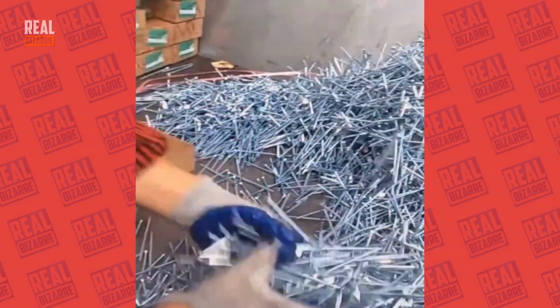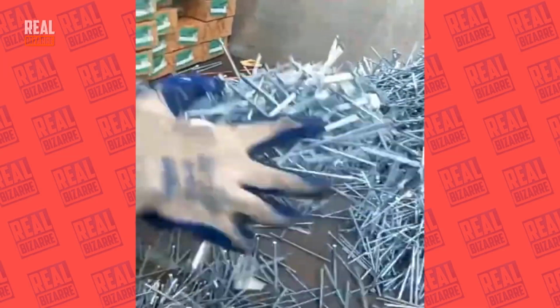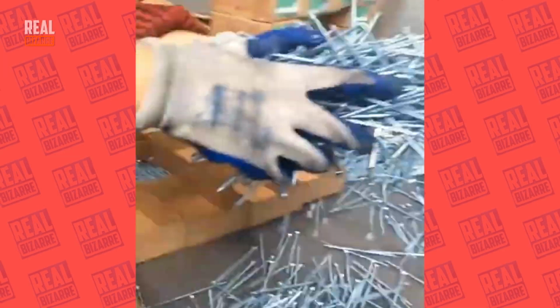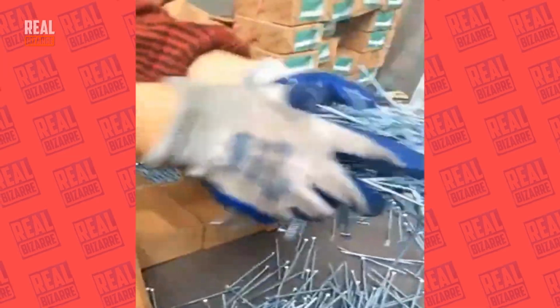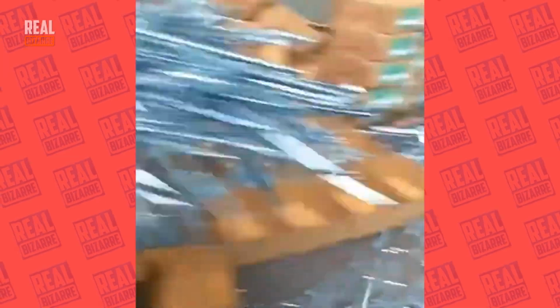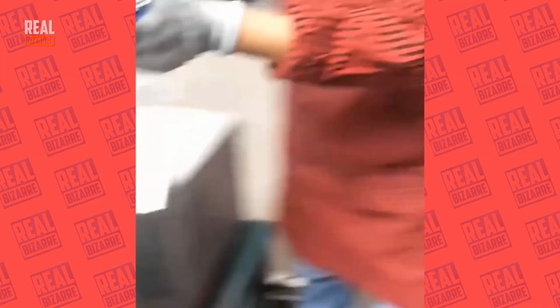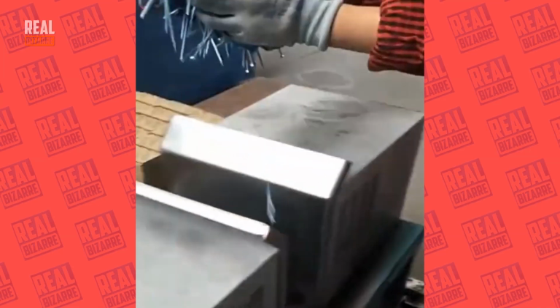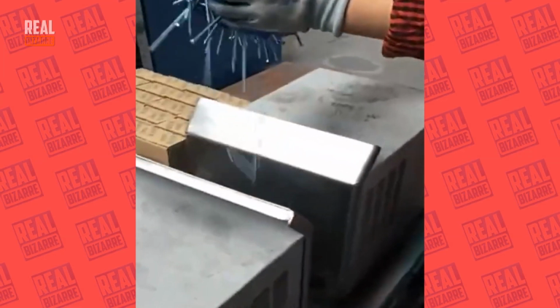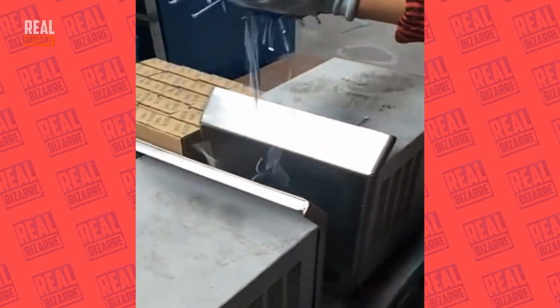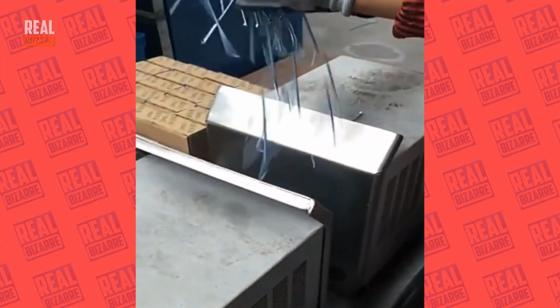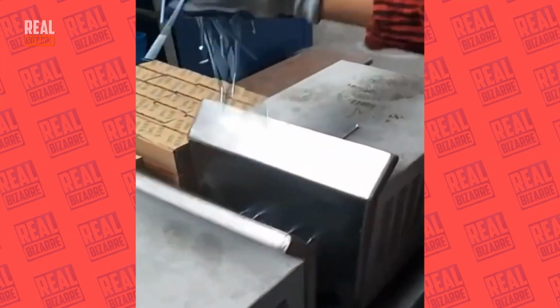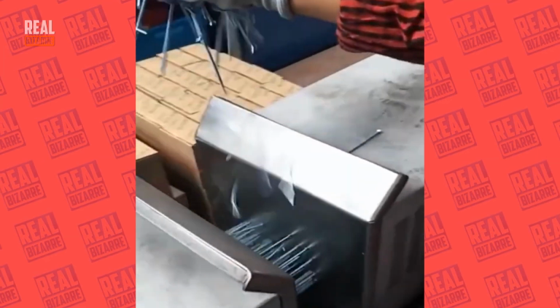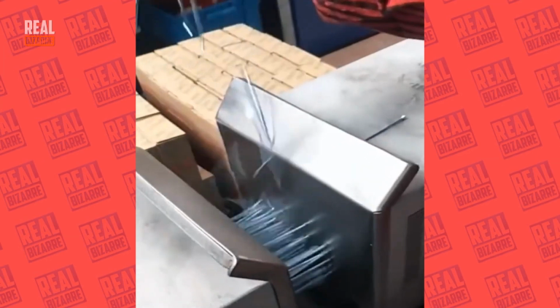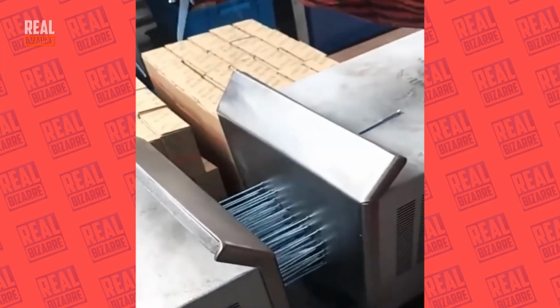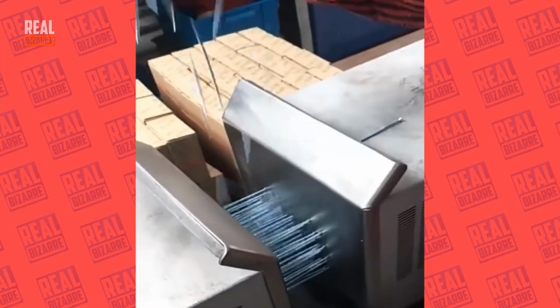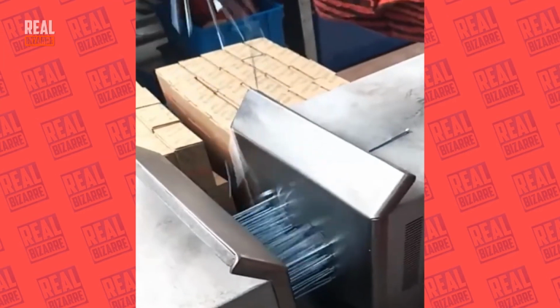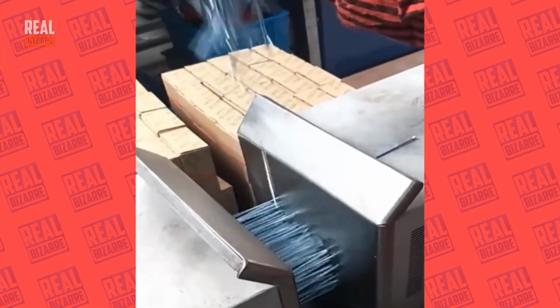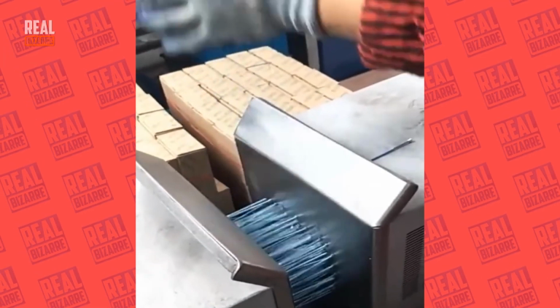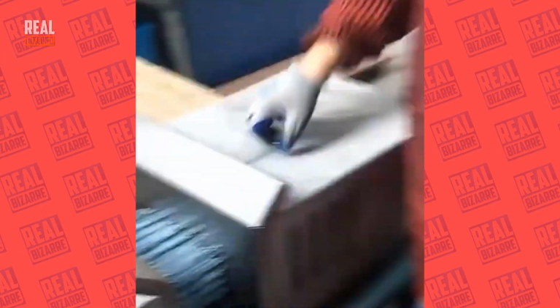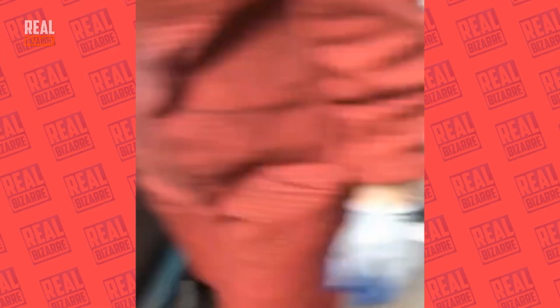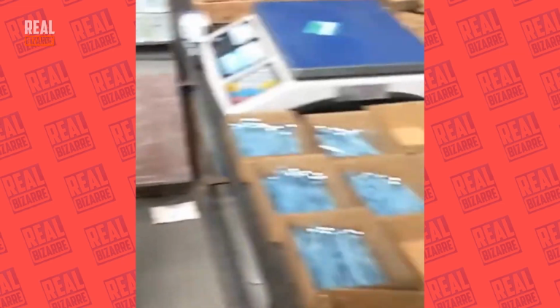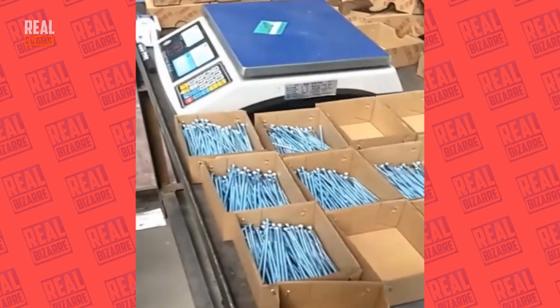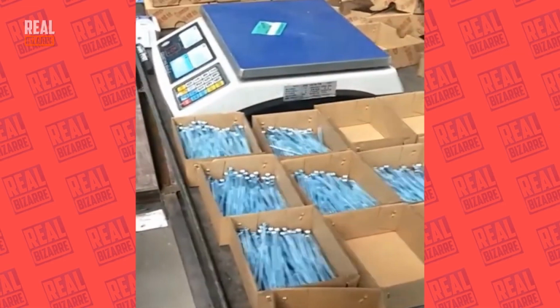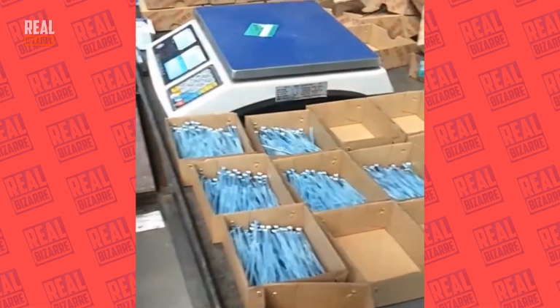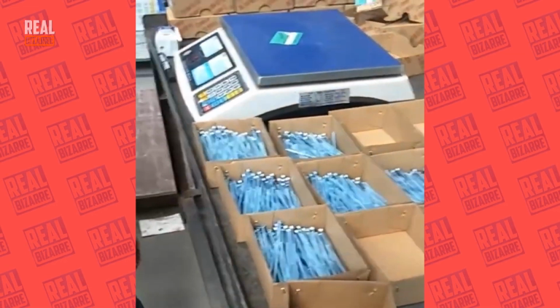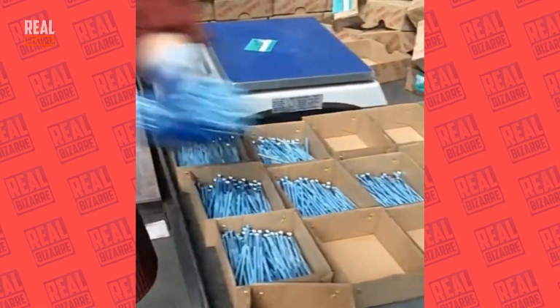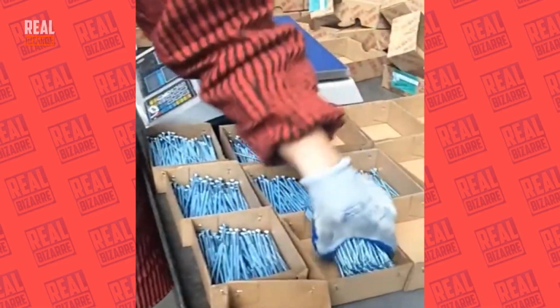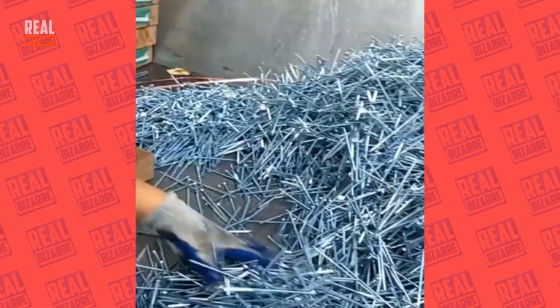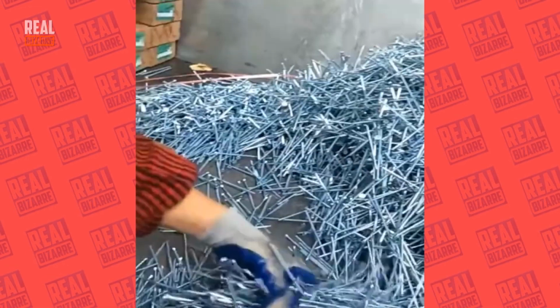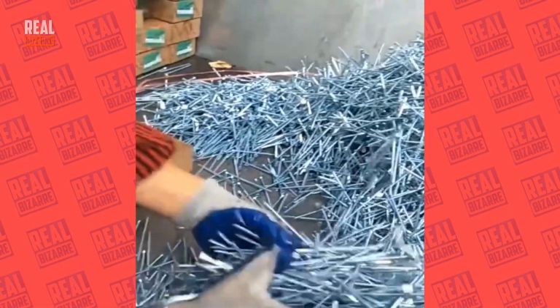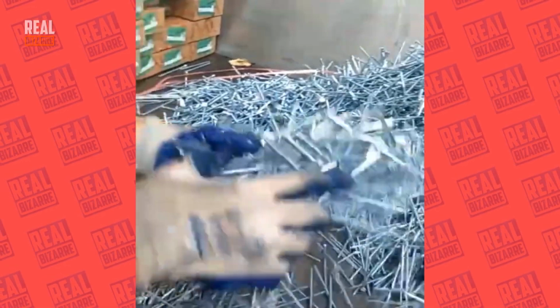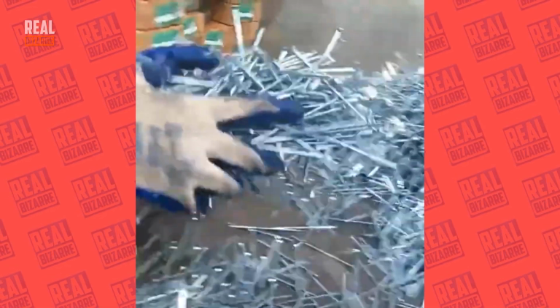I guess someone got really sick of packing nails, so that was how this machine was created. Without this magnet-driven device, the process of packing nails would take a very long time.